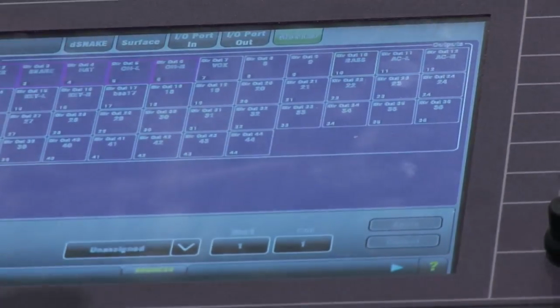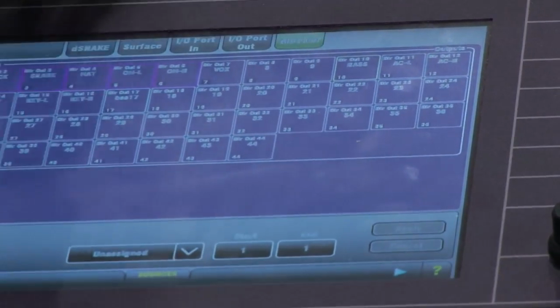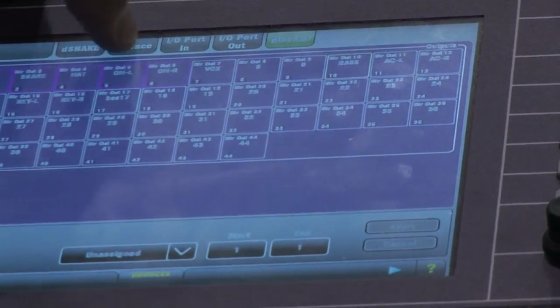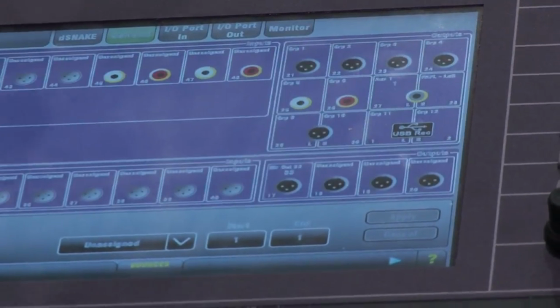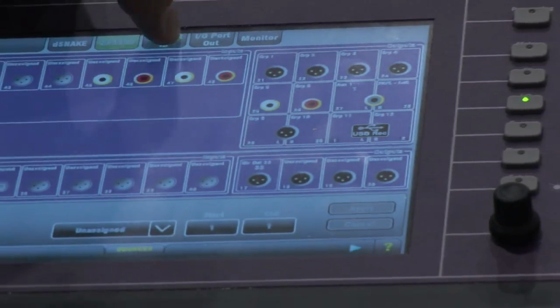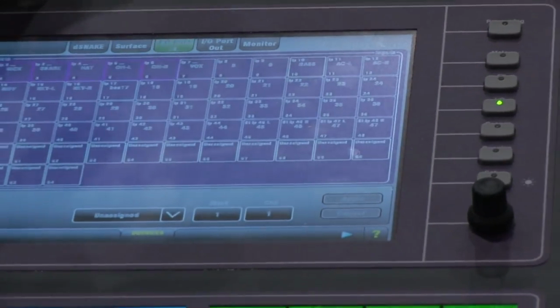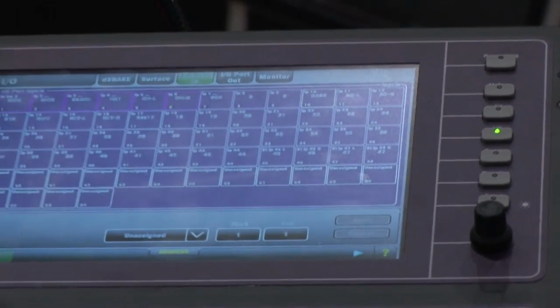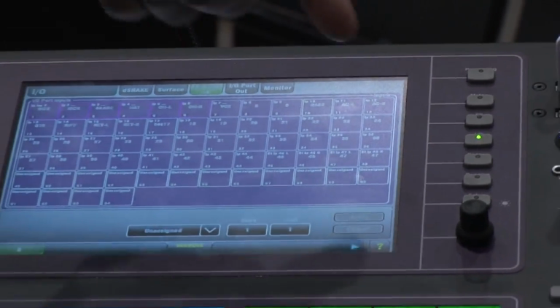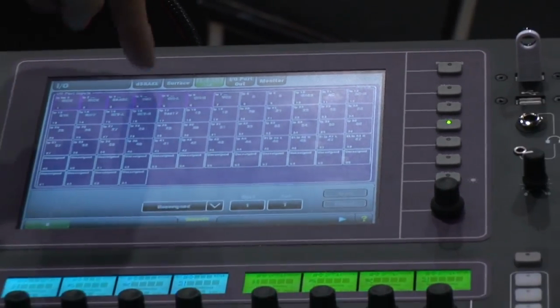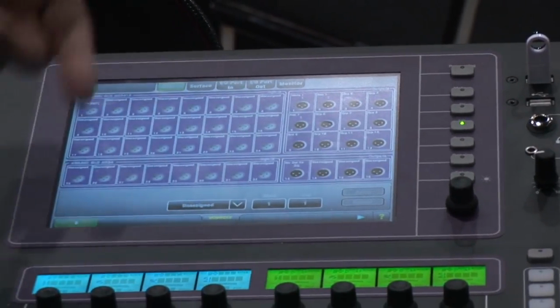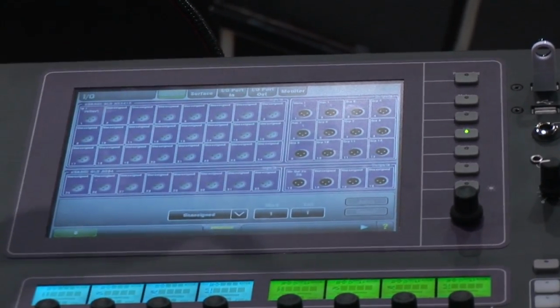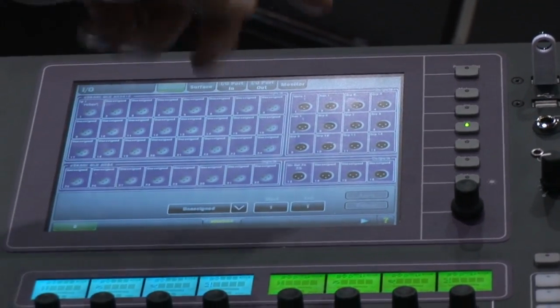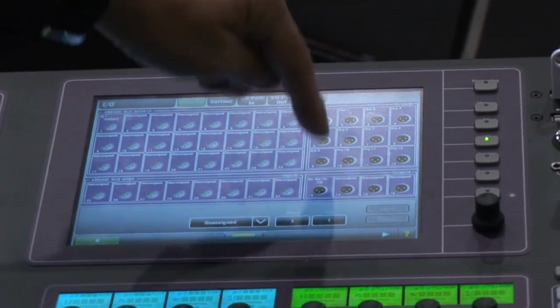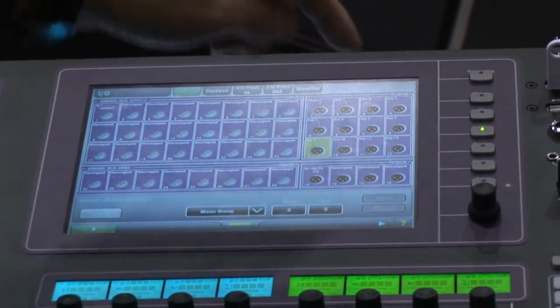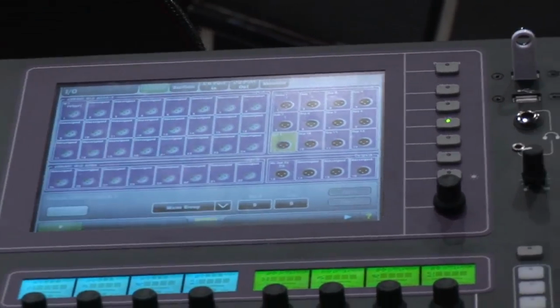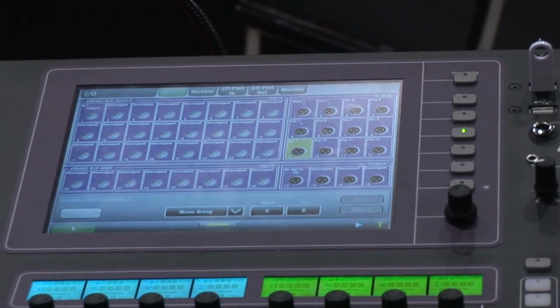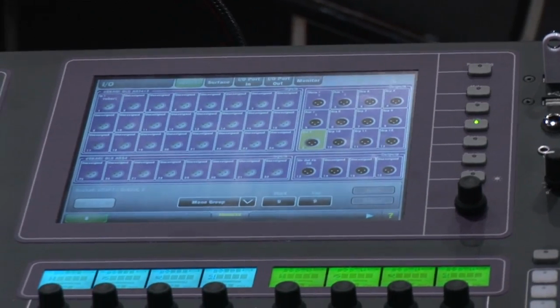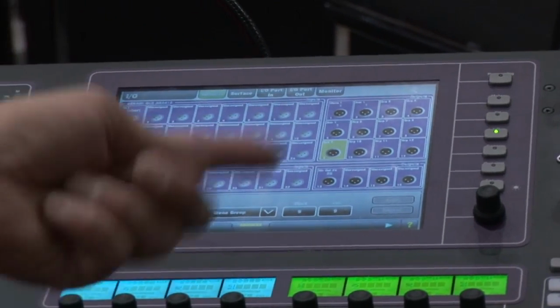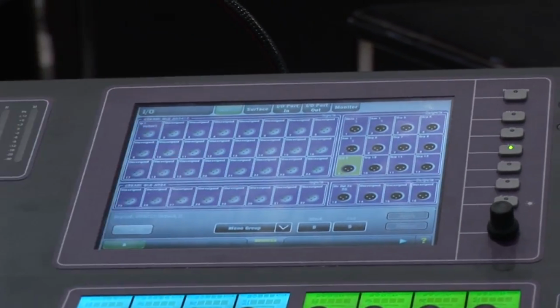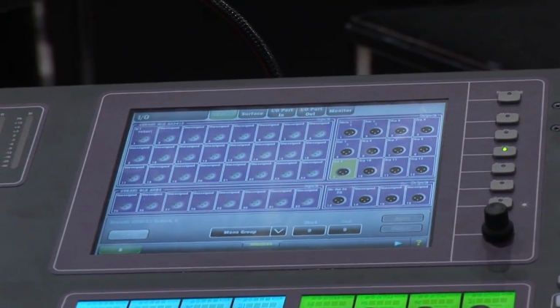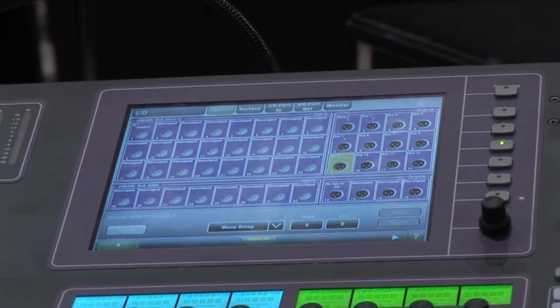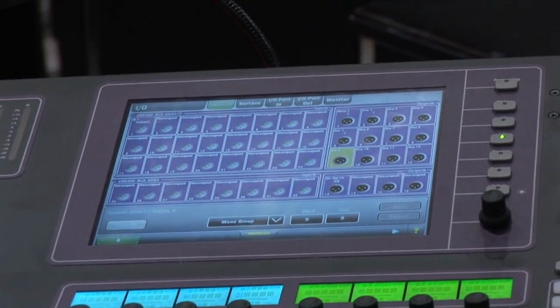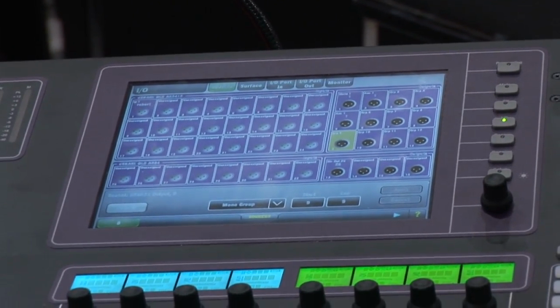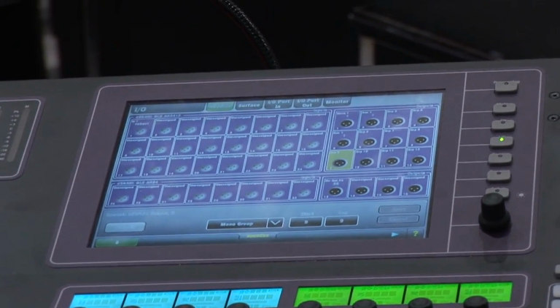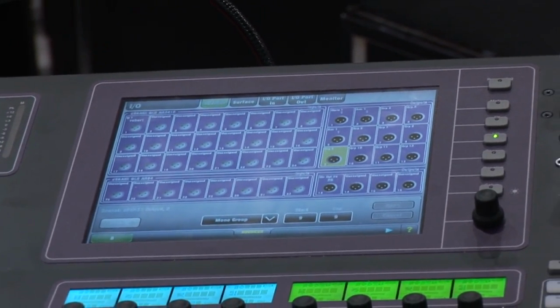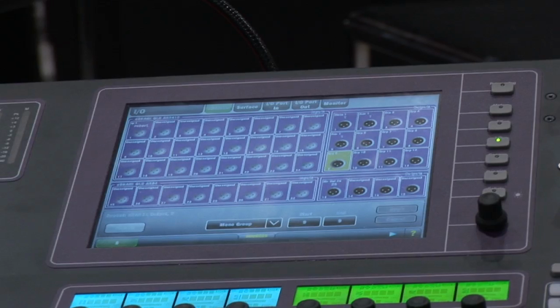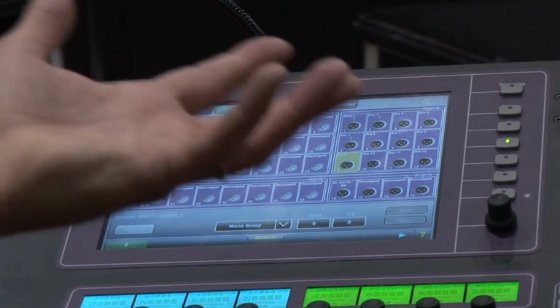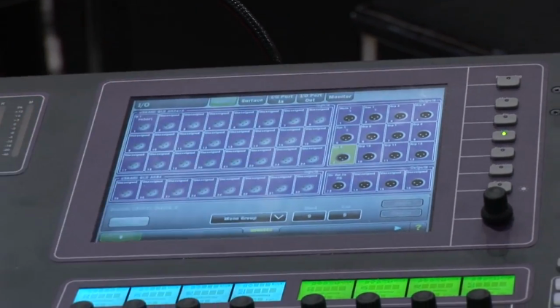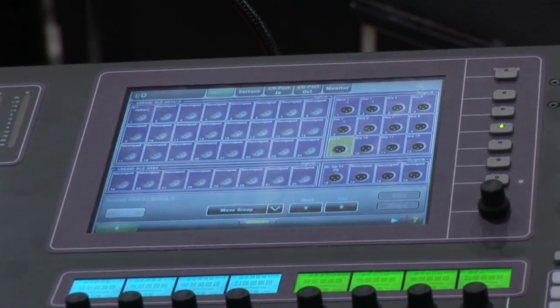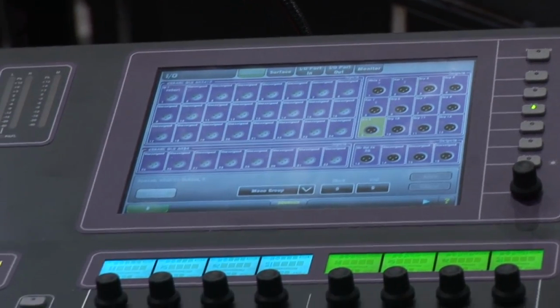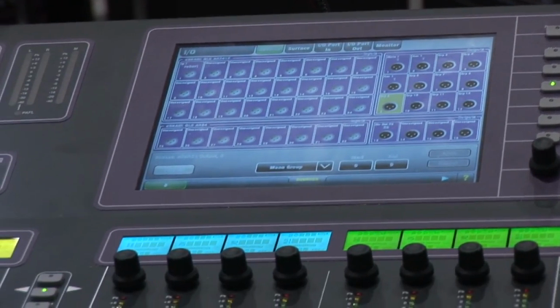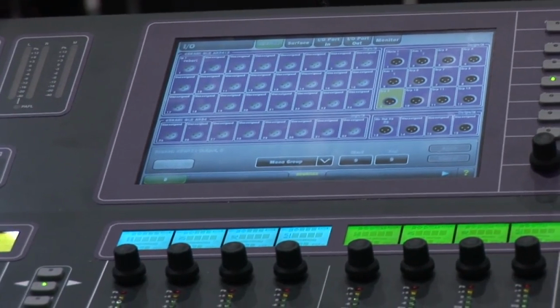Very simplified plug-and-play operation for assigning channels — we give you a picture on the touchscreen, touch on the XLR you want to assign, and choose what you want that channel to be. It keeps people from being buried in menus and lets them walk up and actually mix.